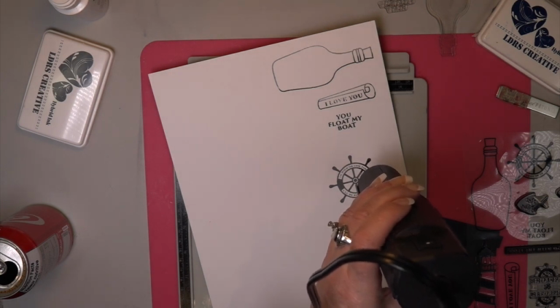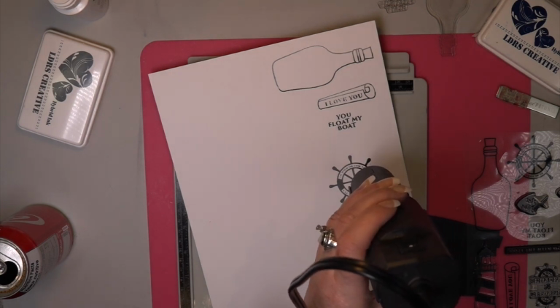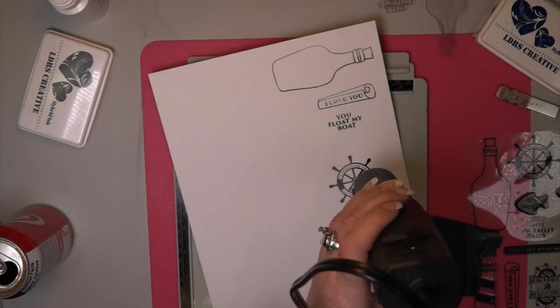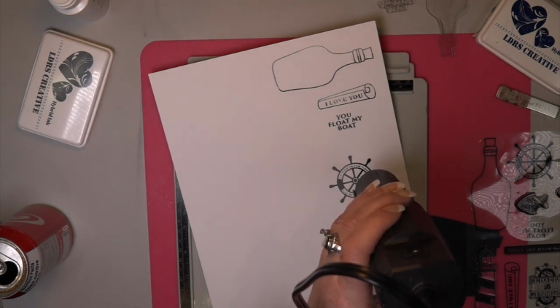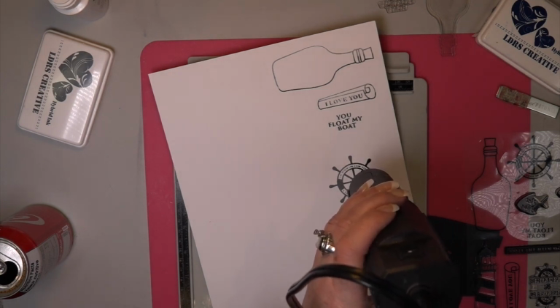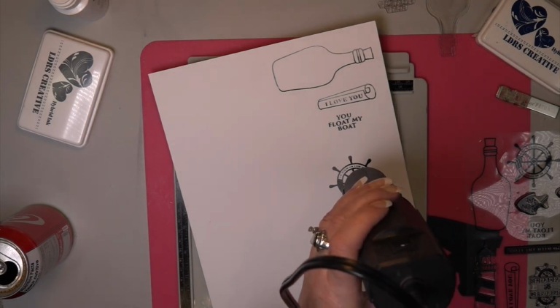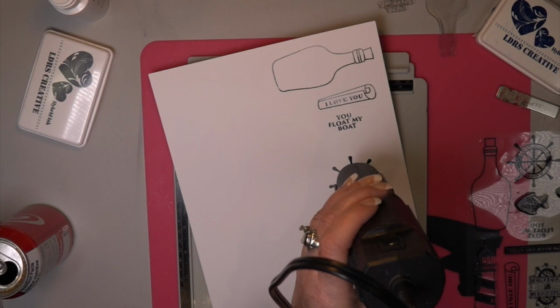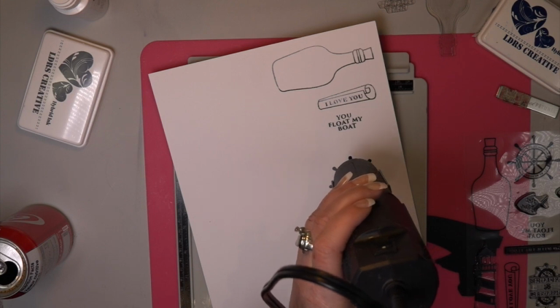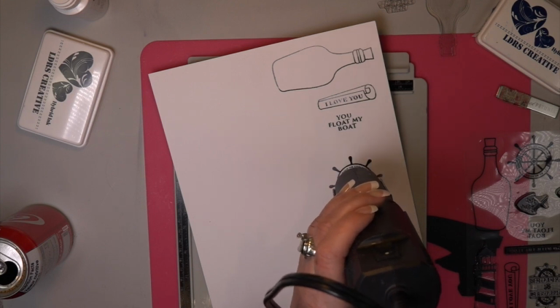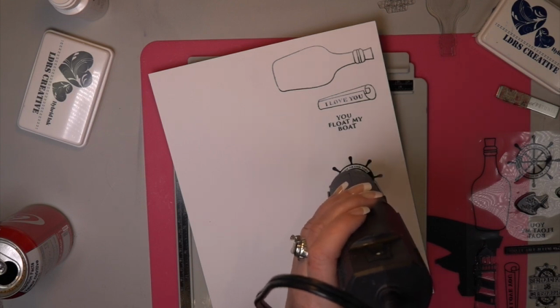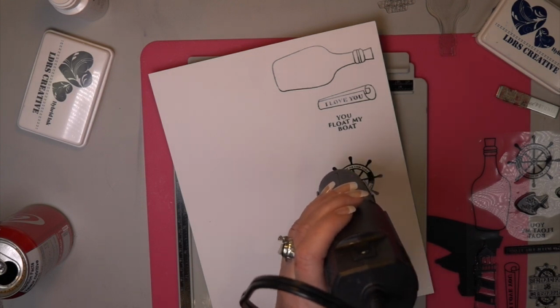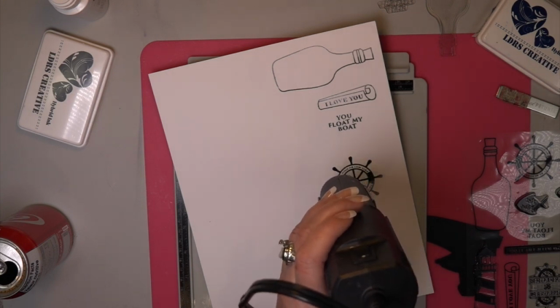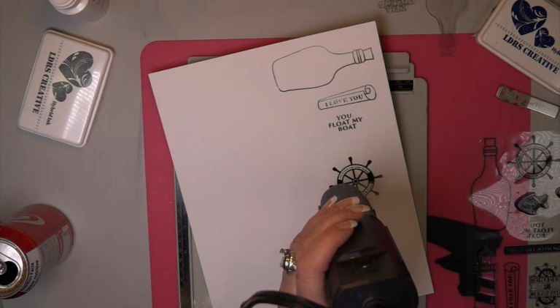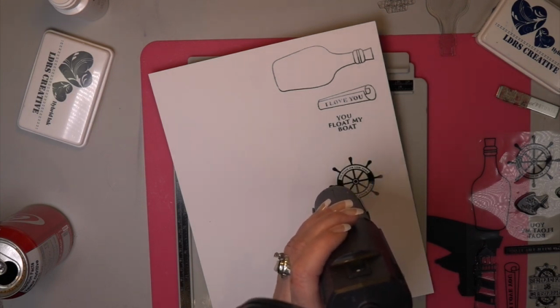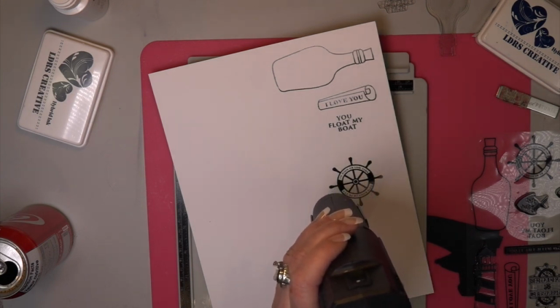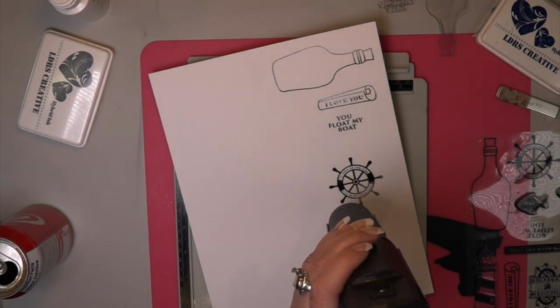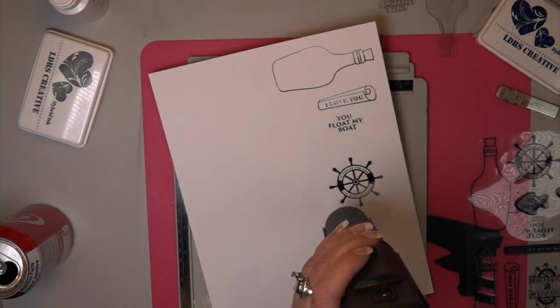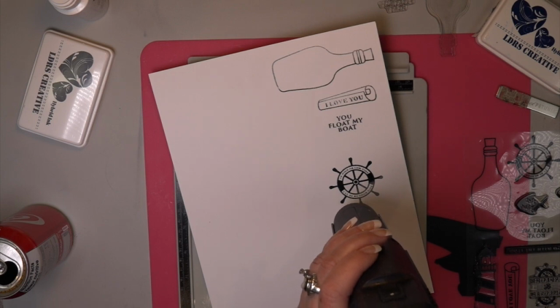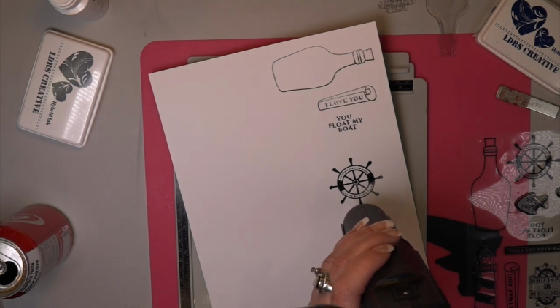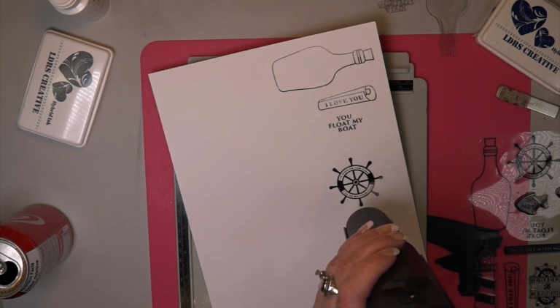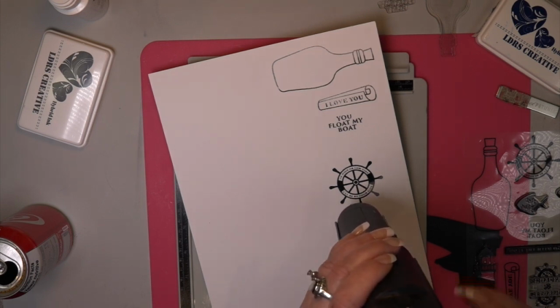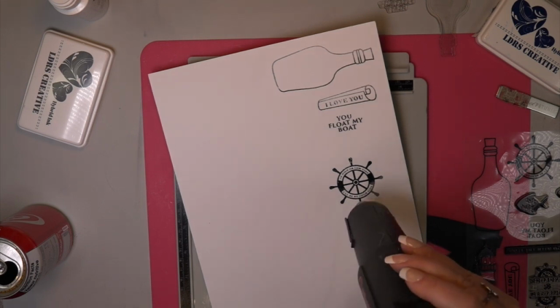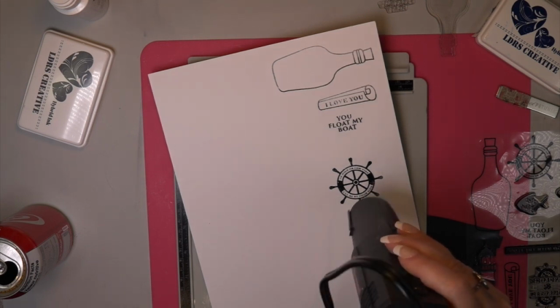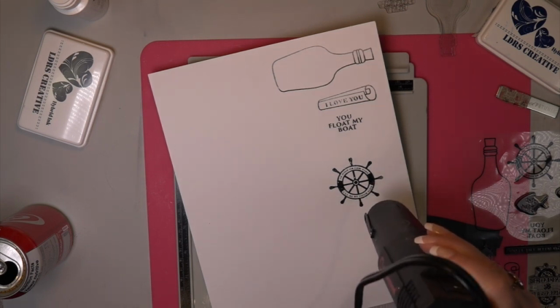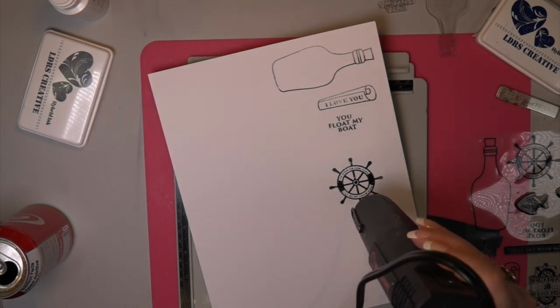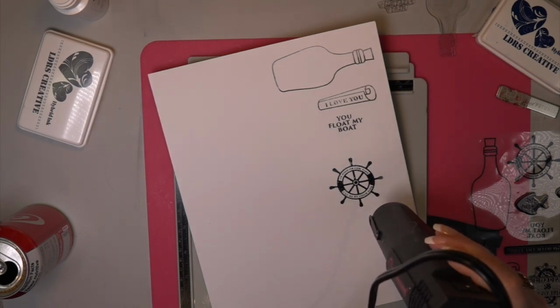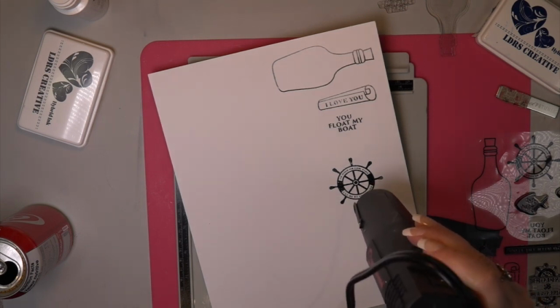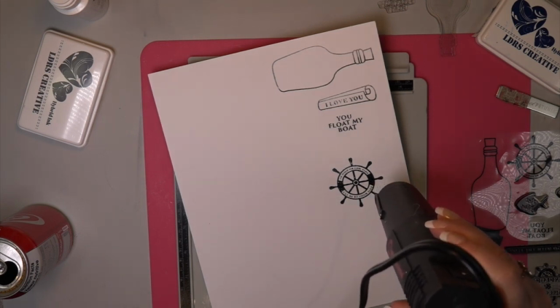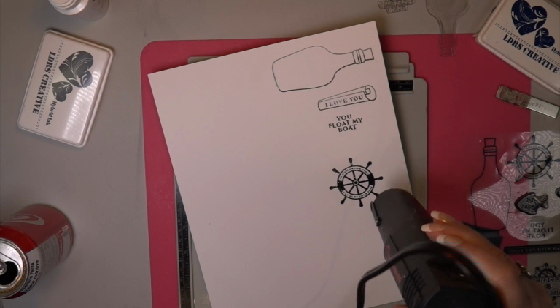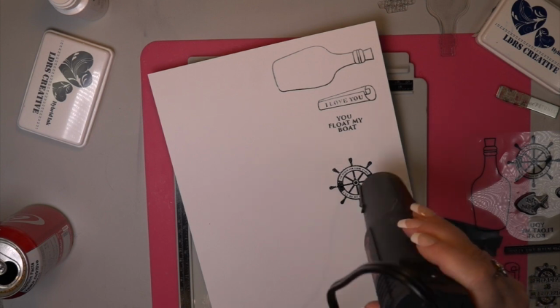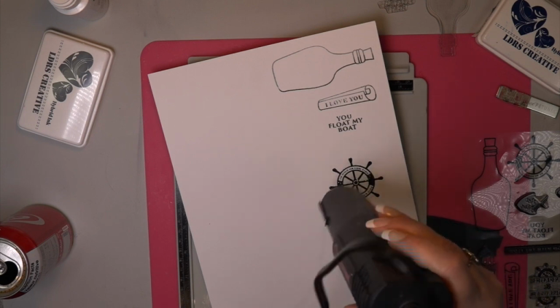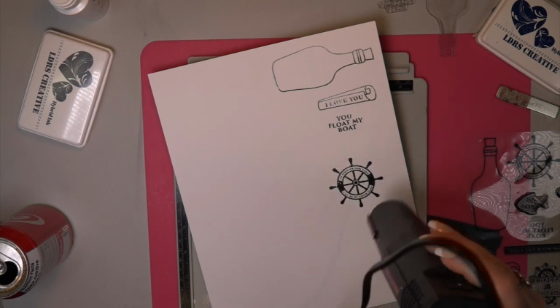I'm tired, so it's going to be a great video. You always know it's a great video when I'm tired and my brain's not functioning. Now what I'm using here is the Float Your Boat set.